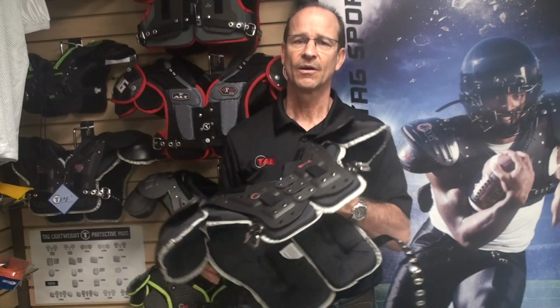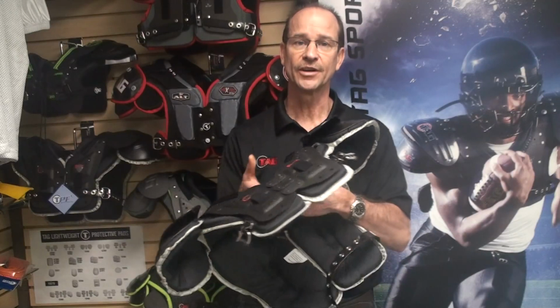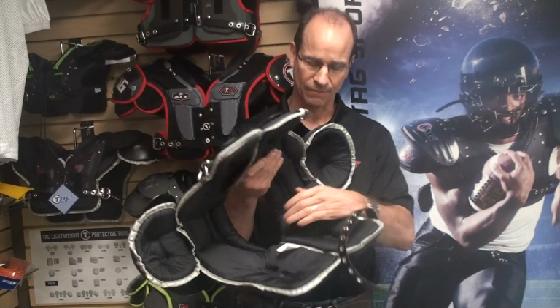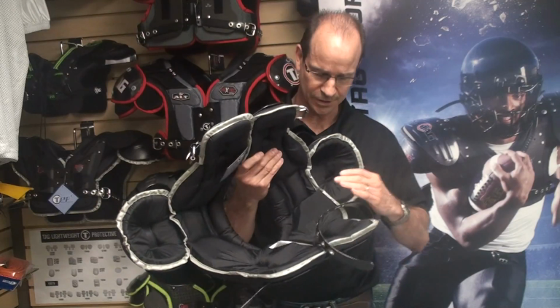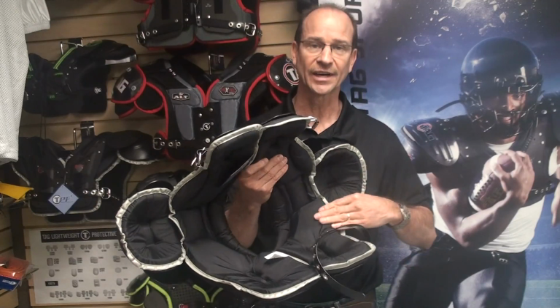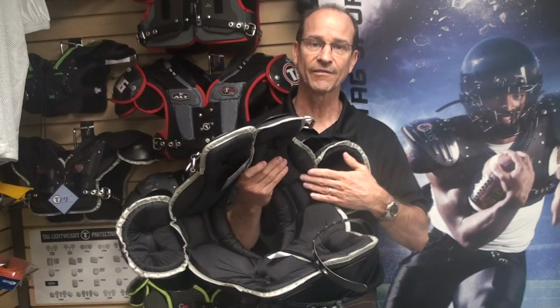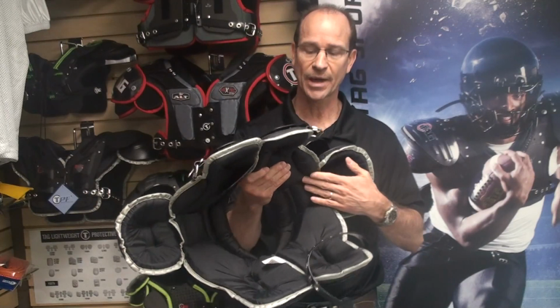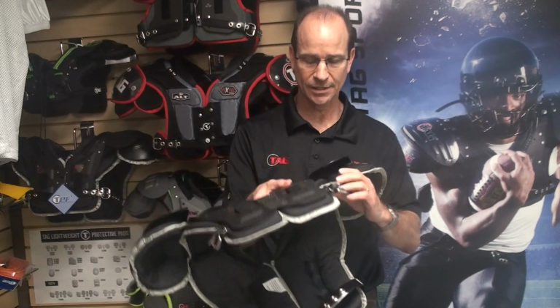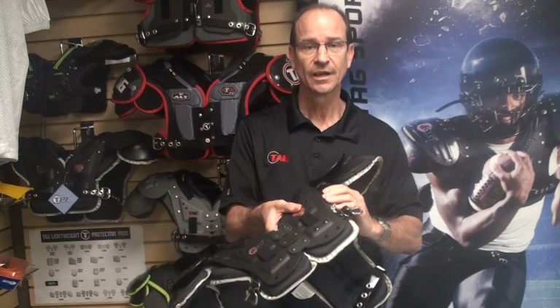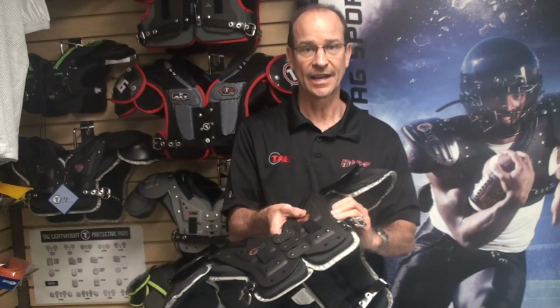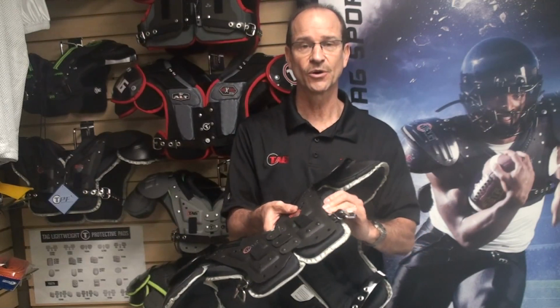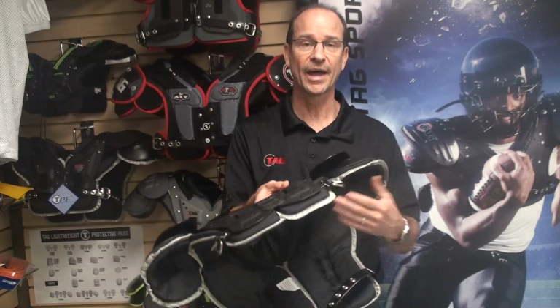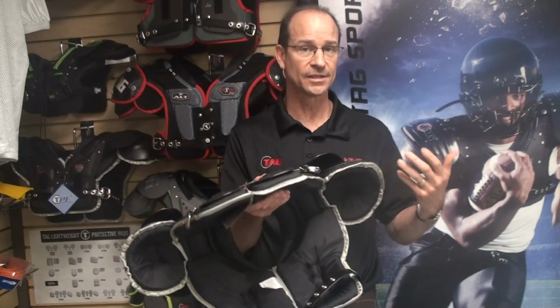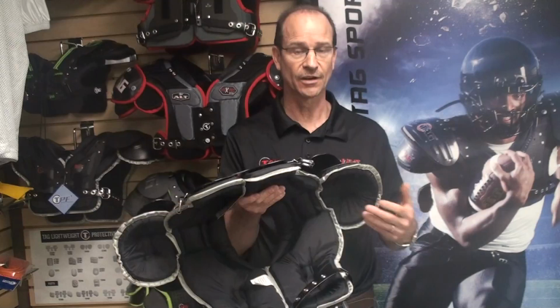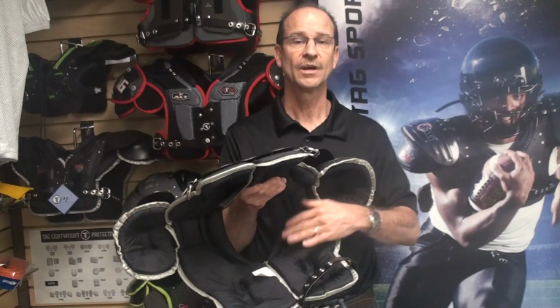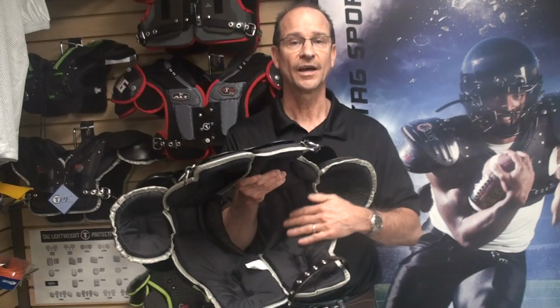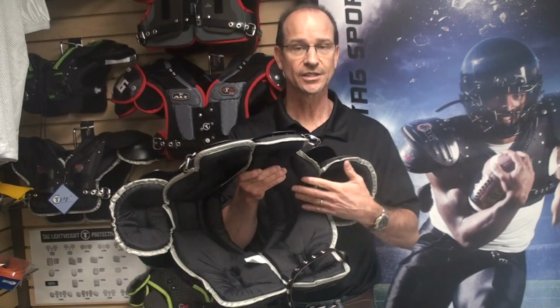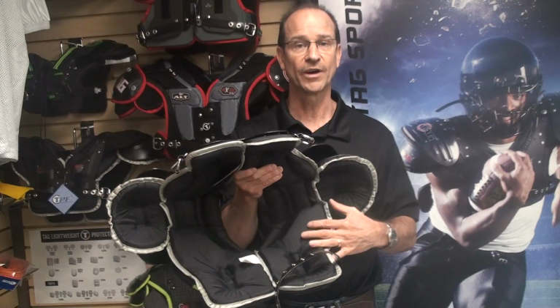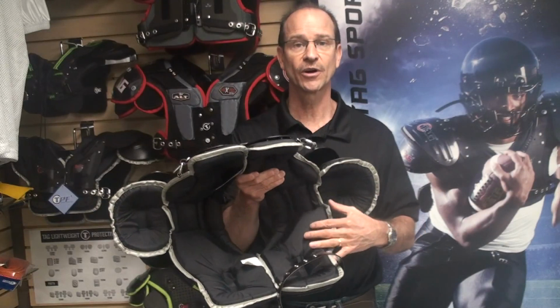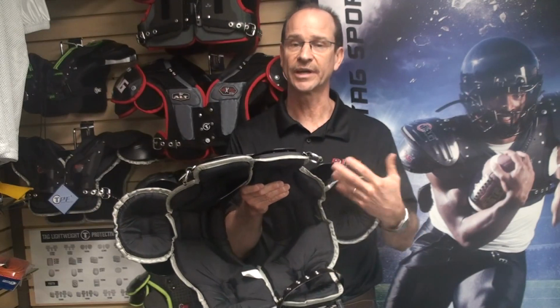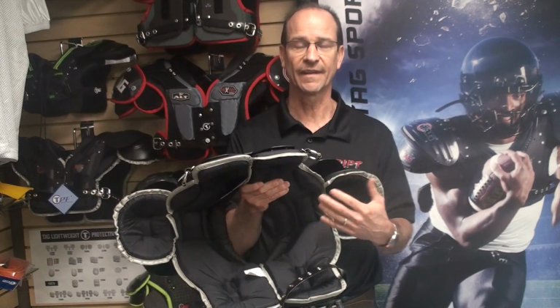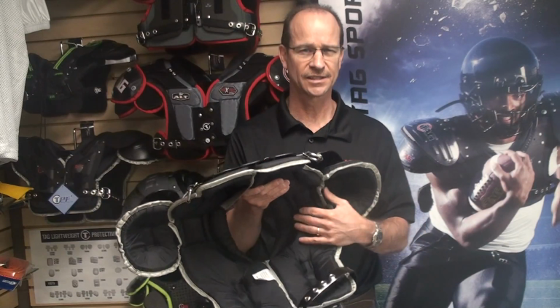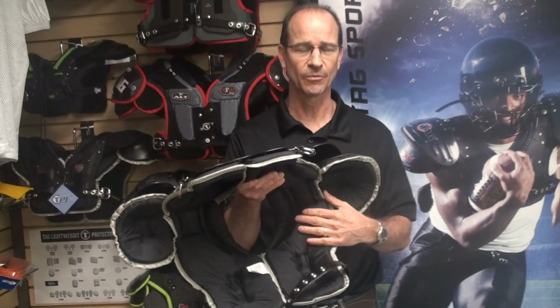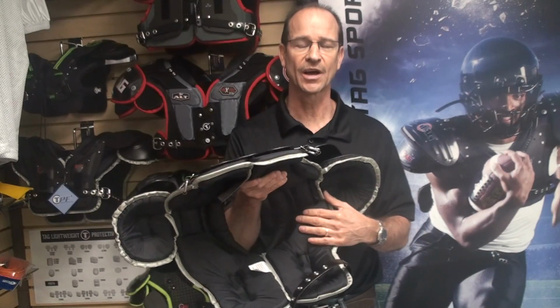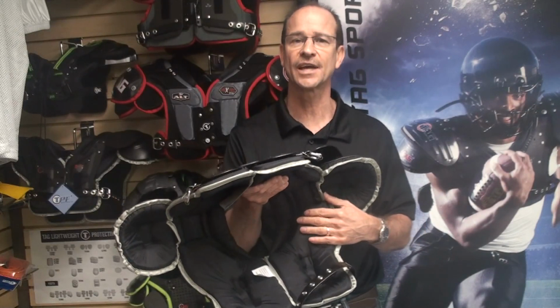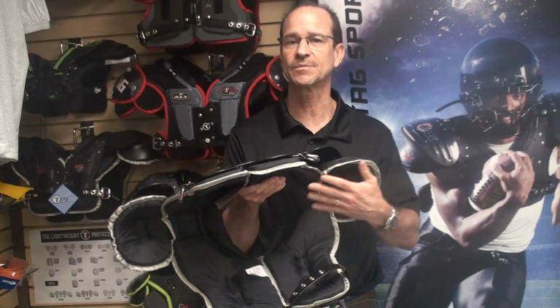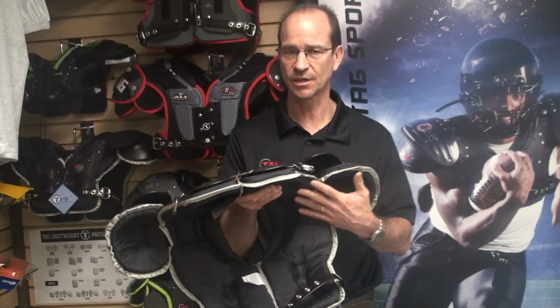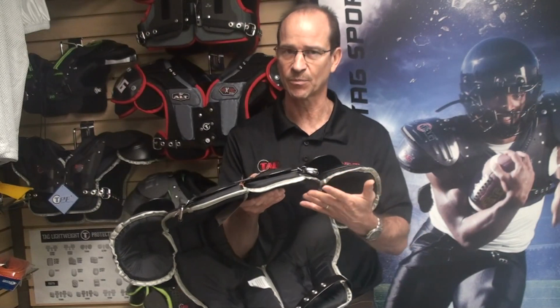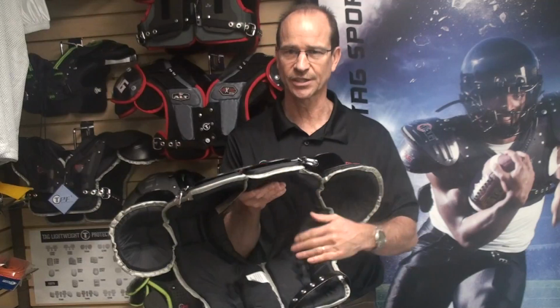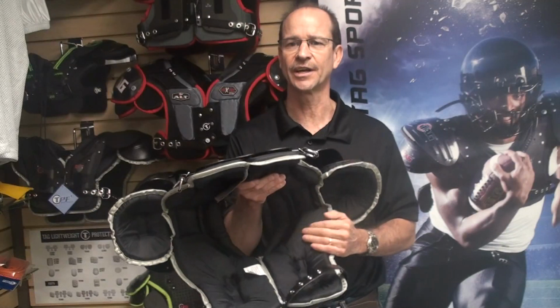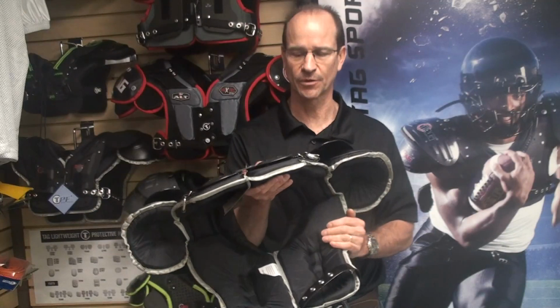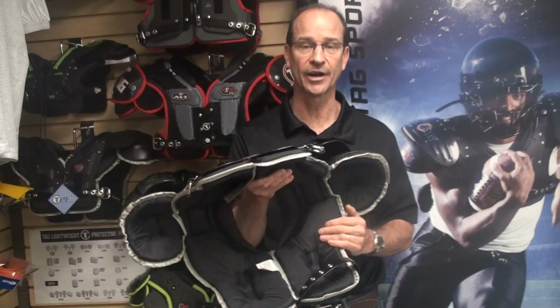We have sewn-in clavicle pads and deltoid pads instead of adjustable velcro. Again, that is to help with cost savings, but still maintain the protection needed for the player.